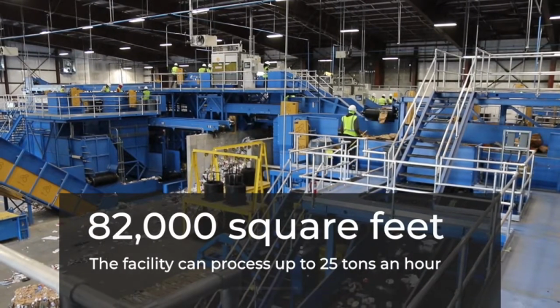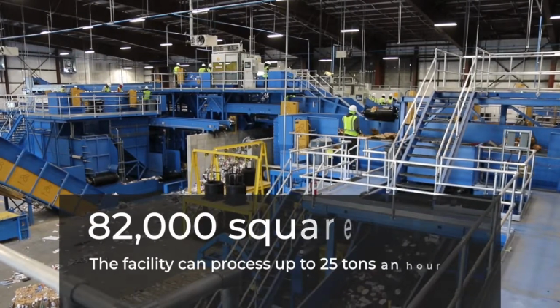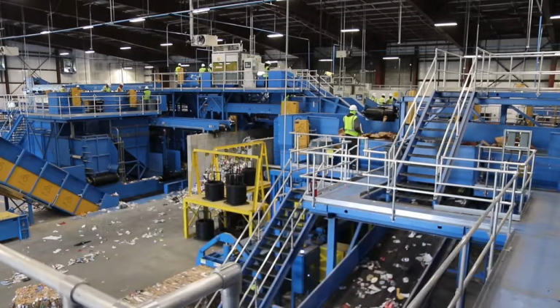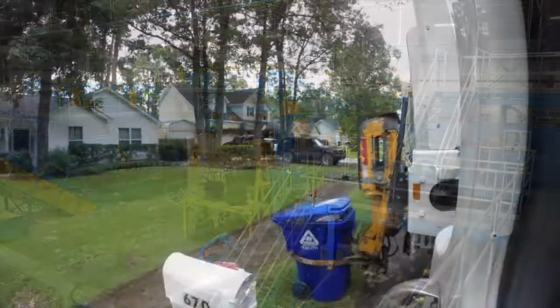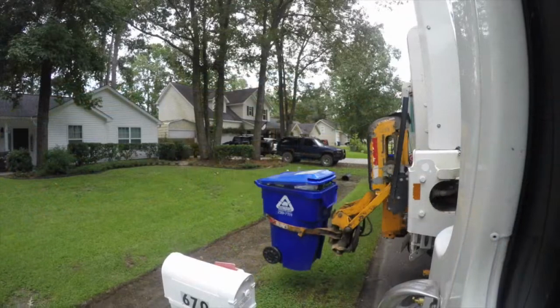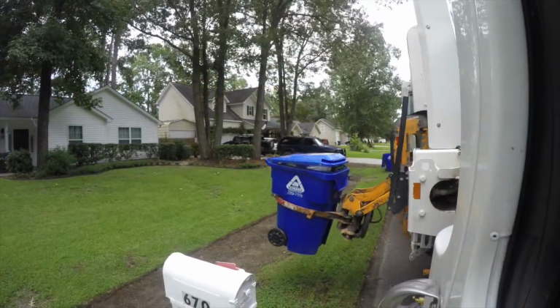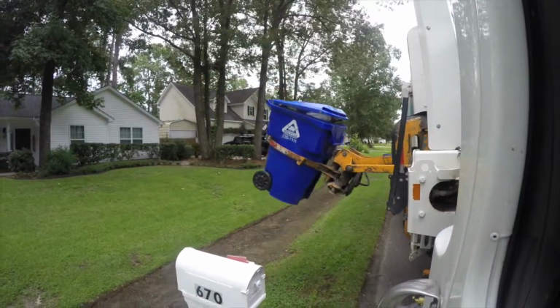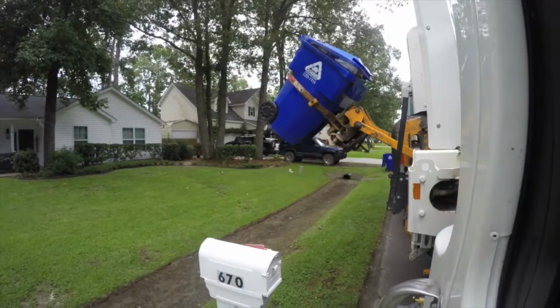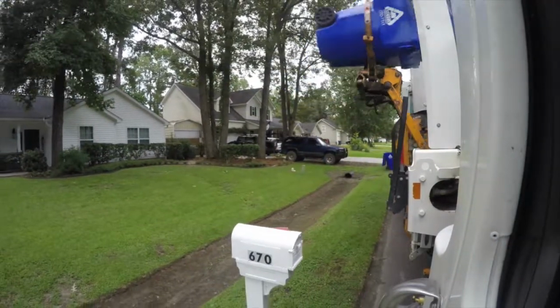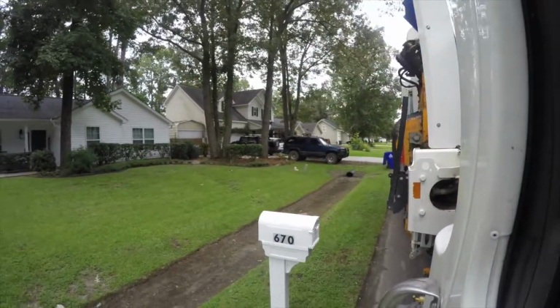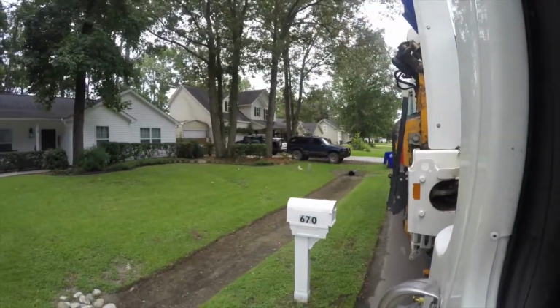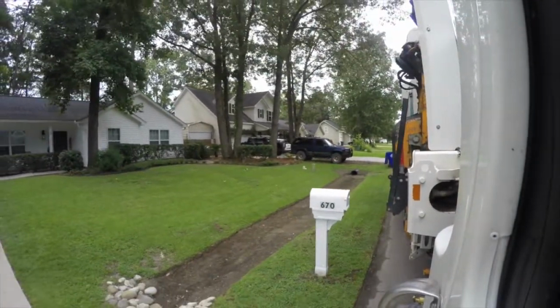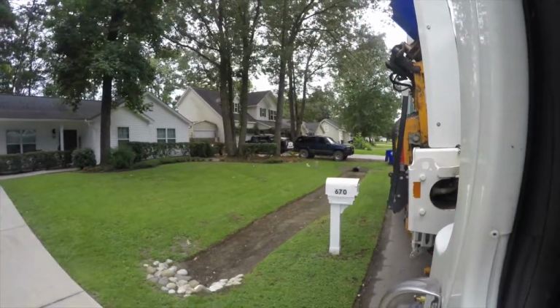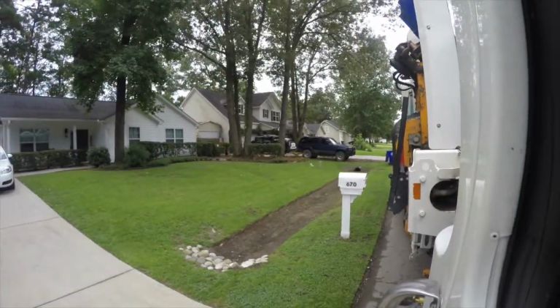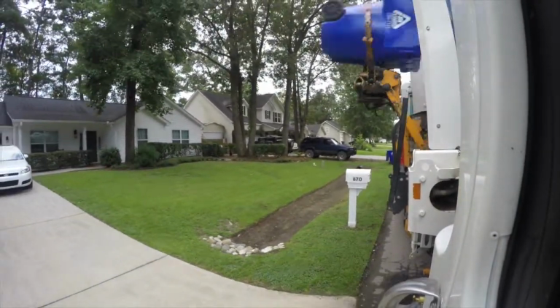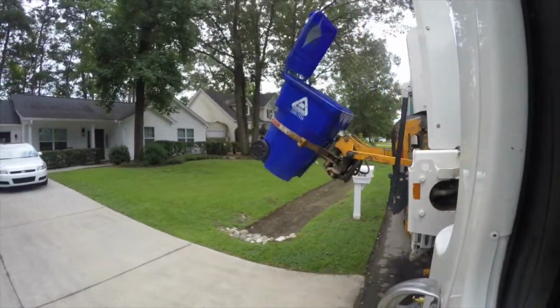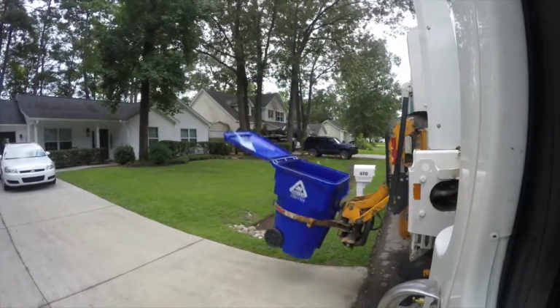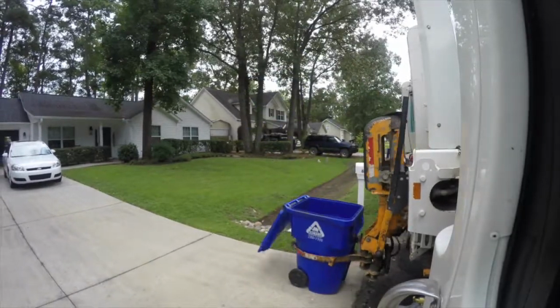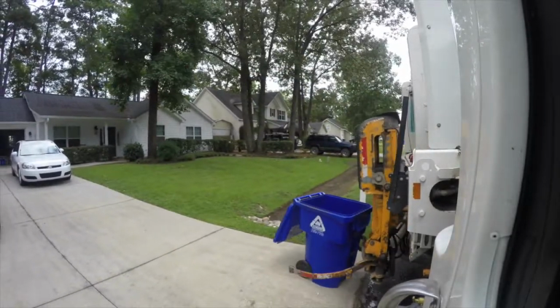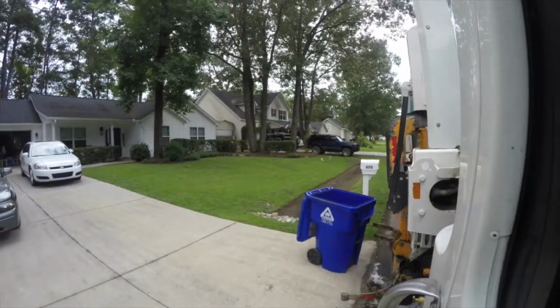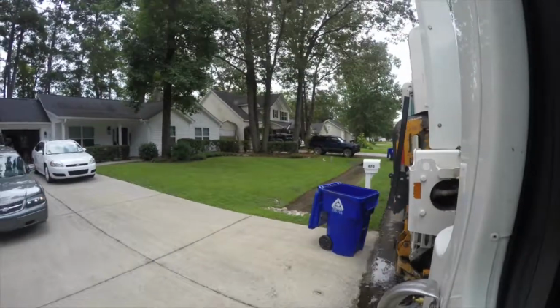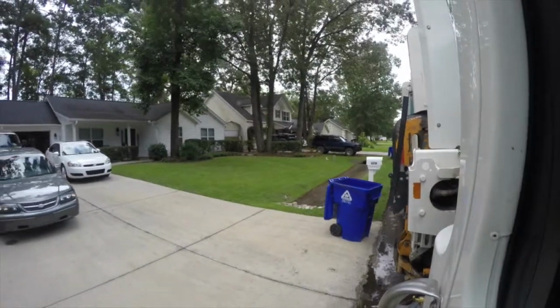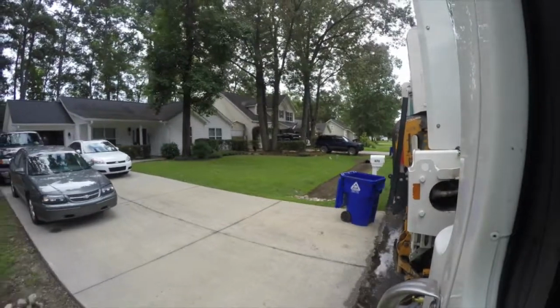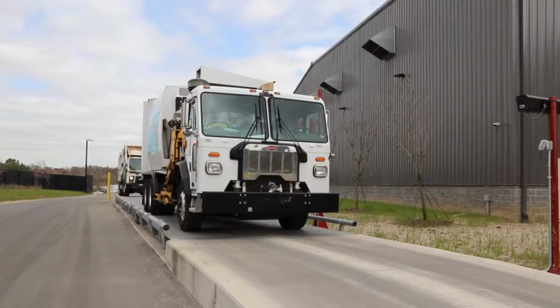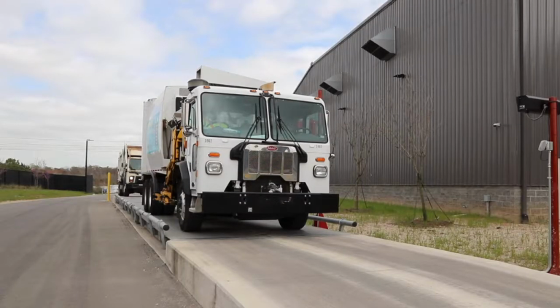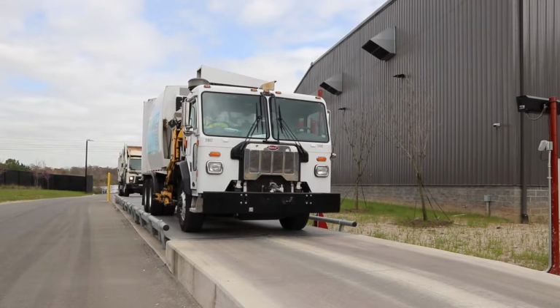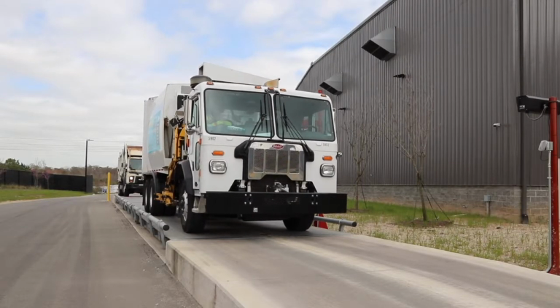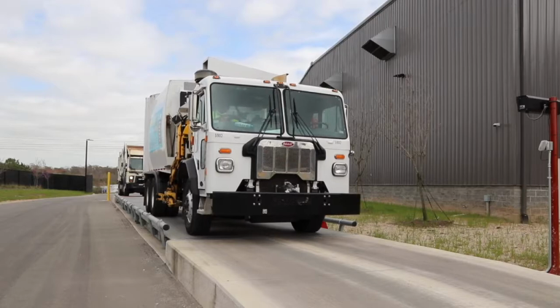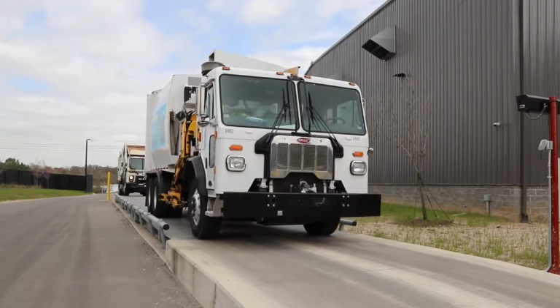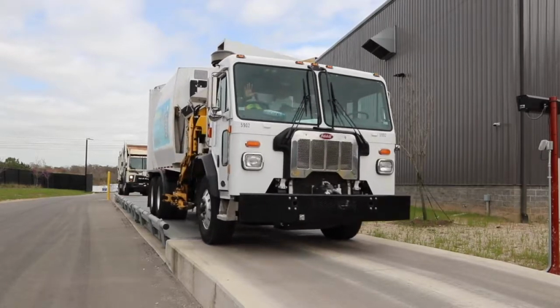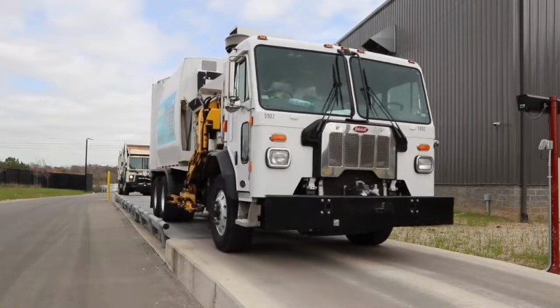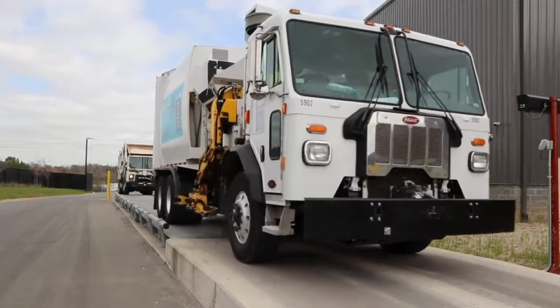Recycling is a system of collecting and processing materials and turning them into new products. So how does it all work here? The process starts curbside with the blue cart, and our fleet collects and brings all the material here to the MRF.